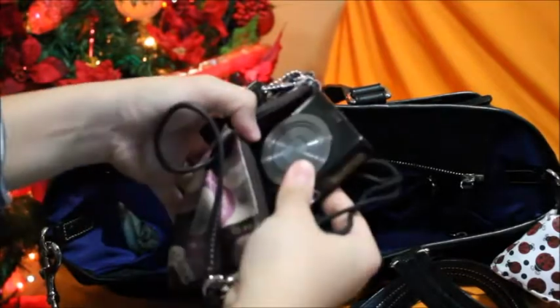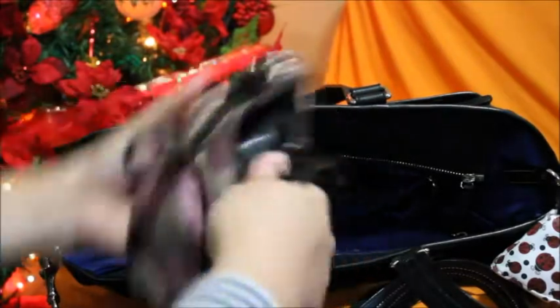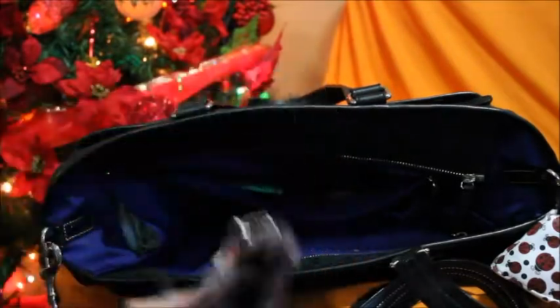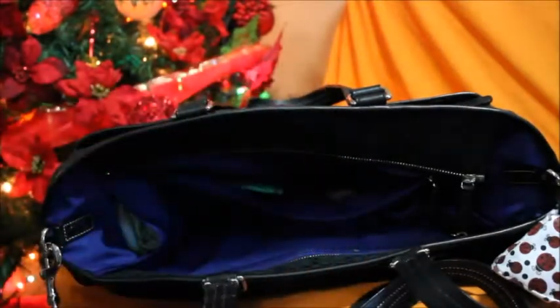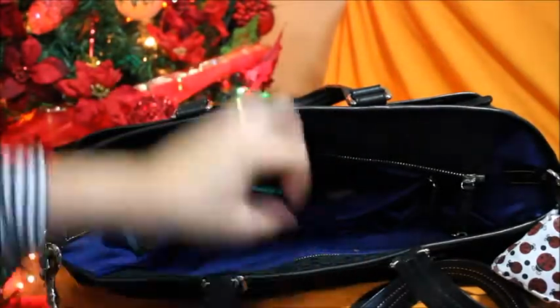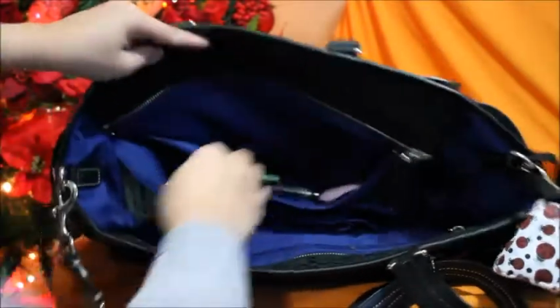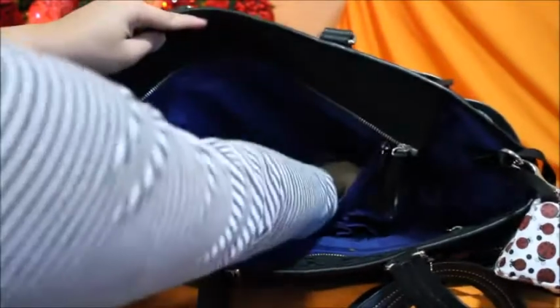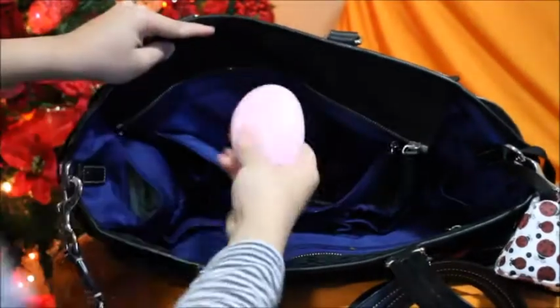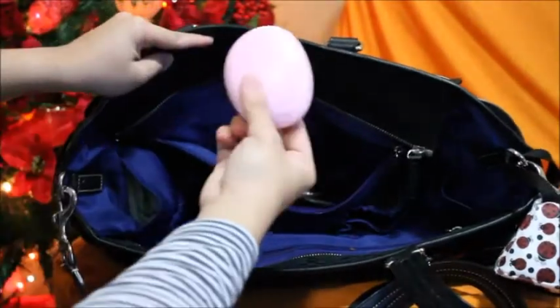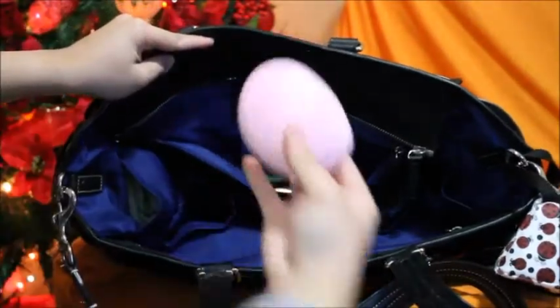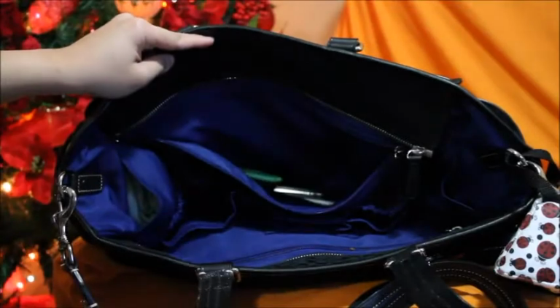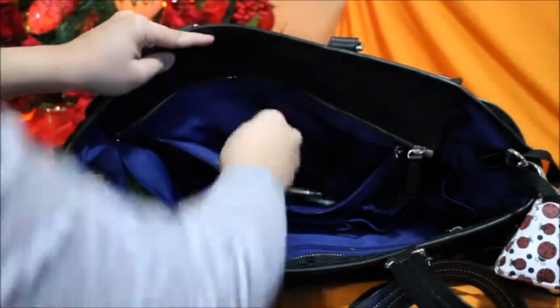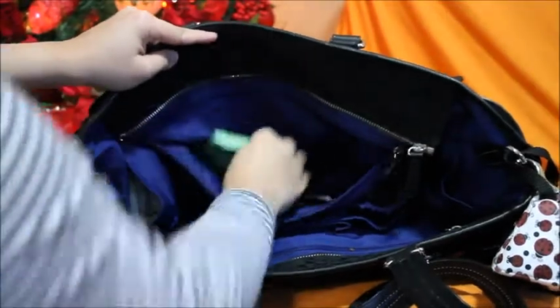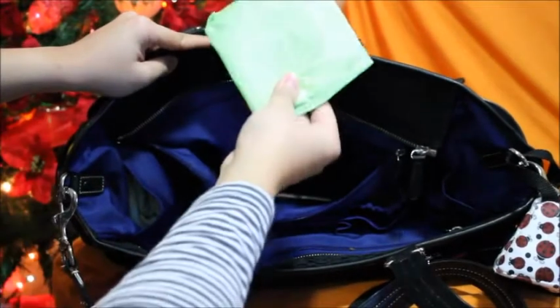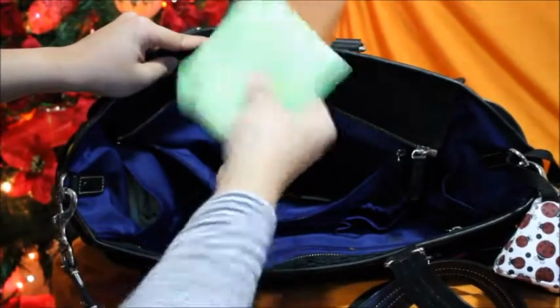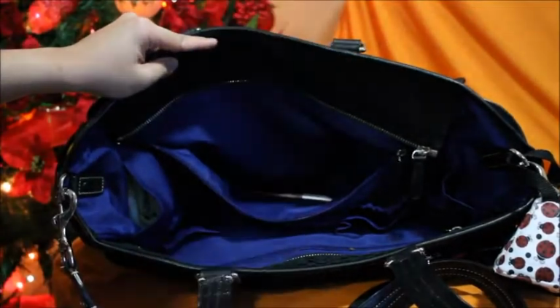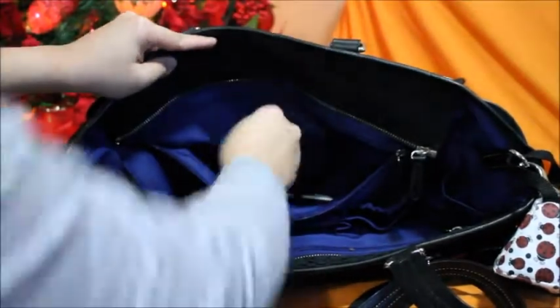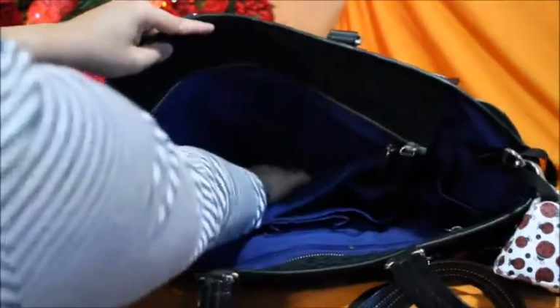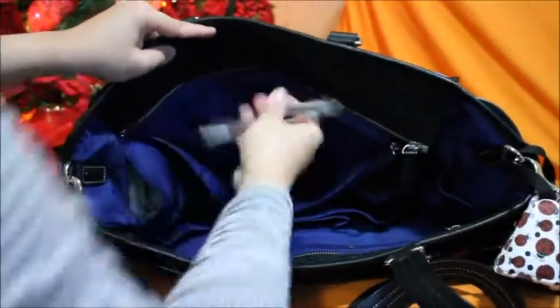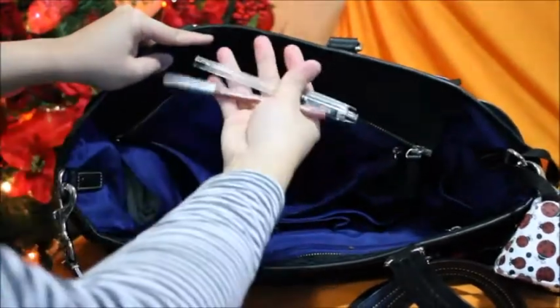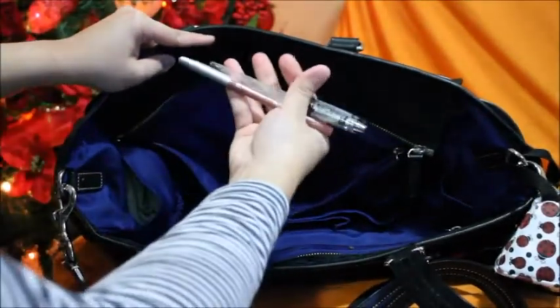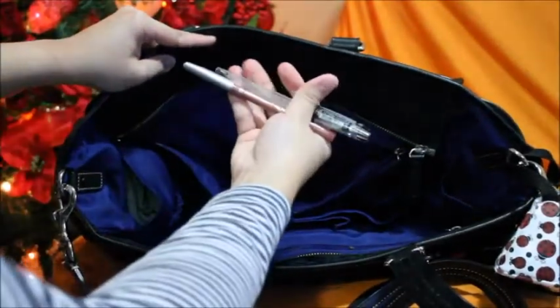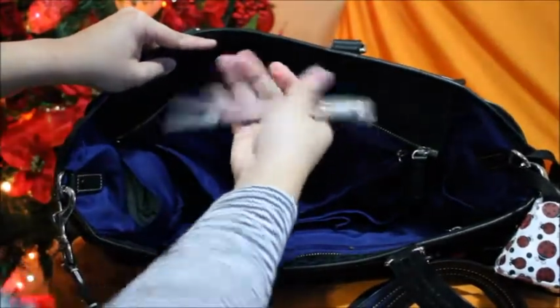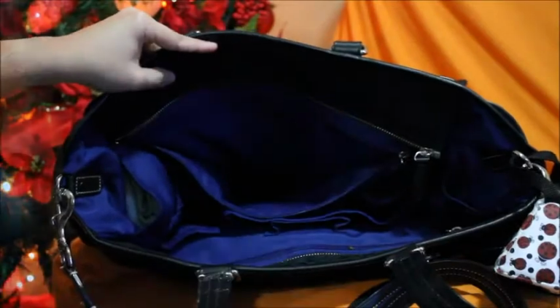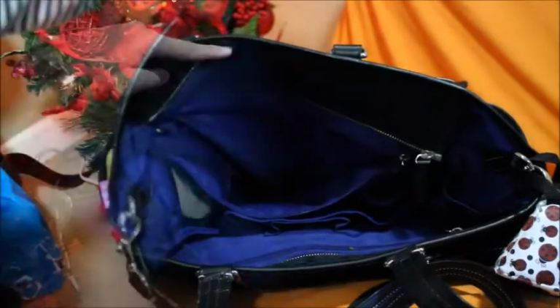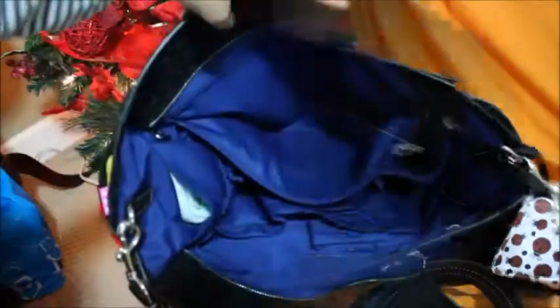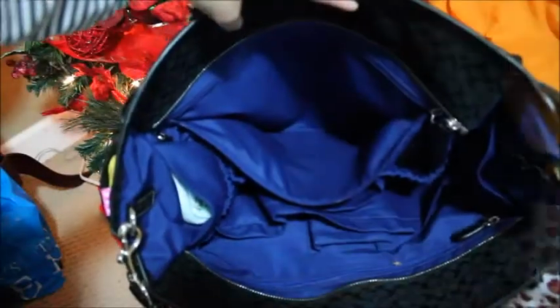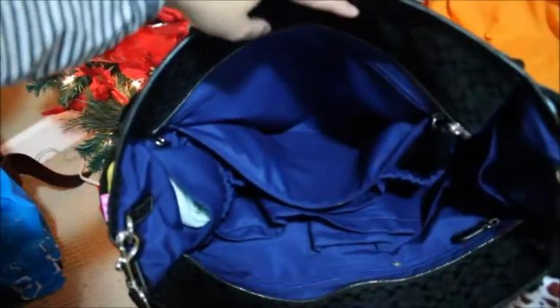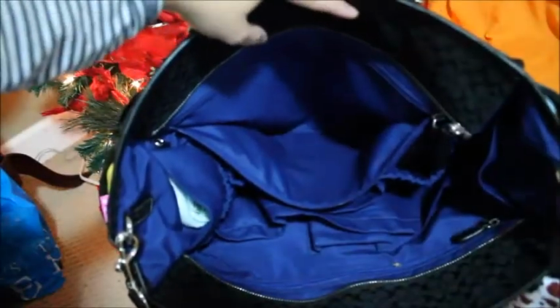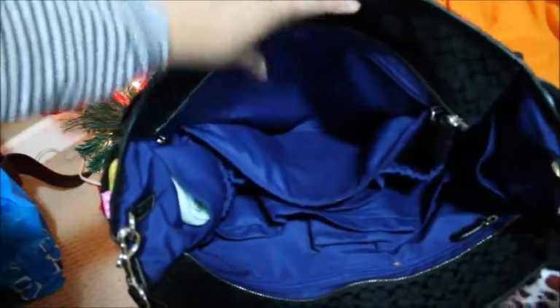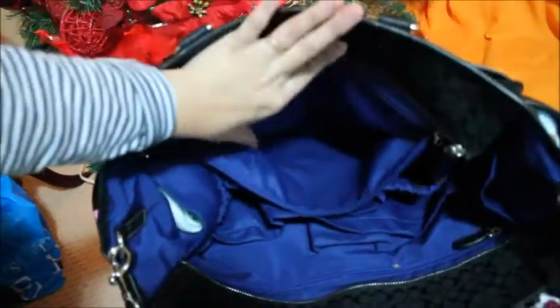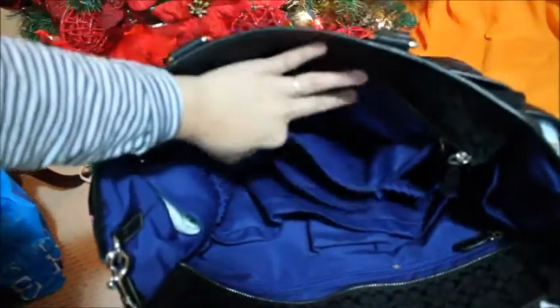In this pocket I have my vlogging camera, my lotion, a siren napkin, a pen, and a lip liner.